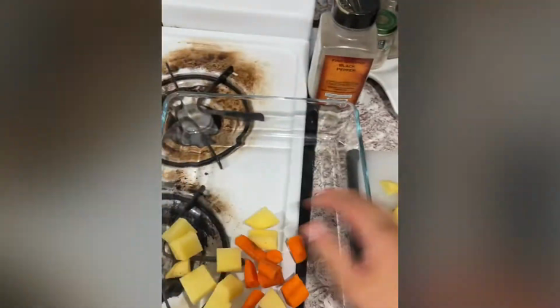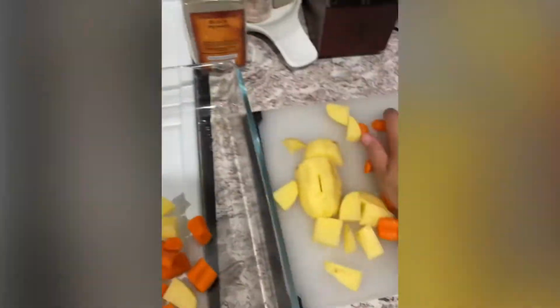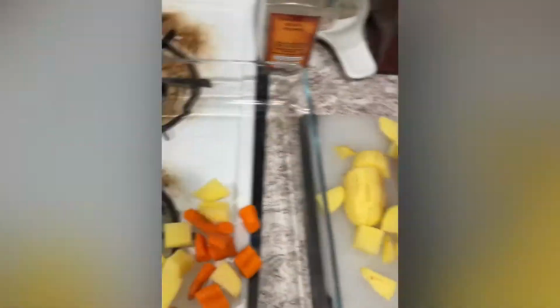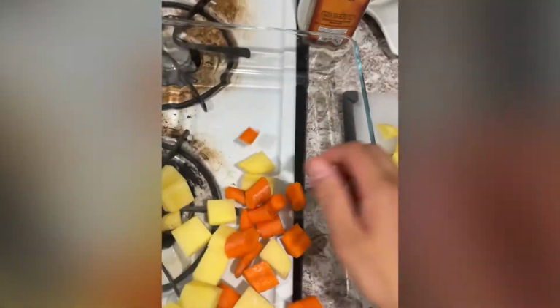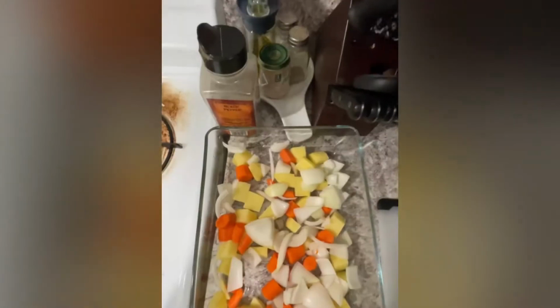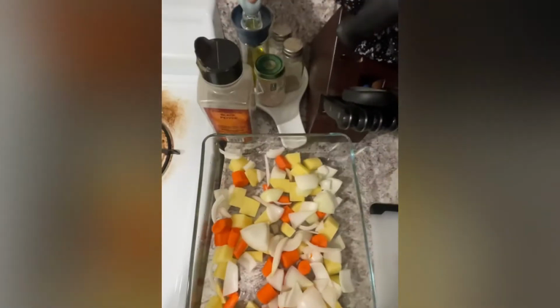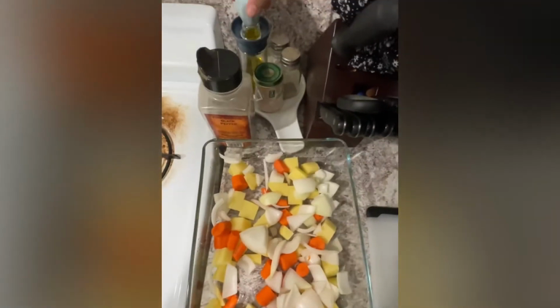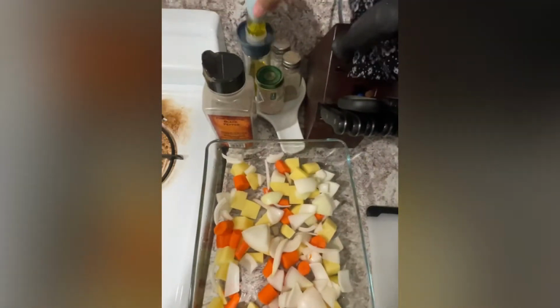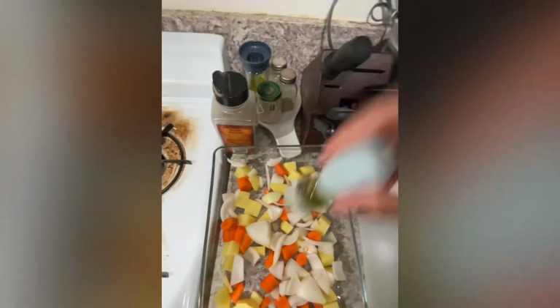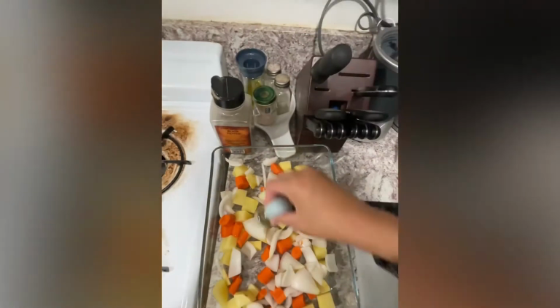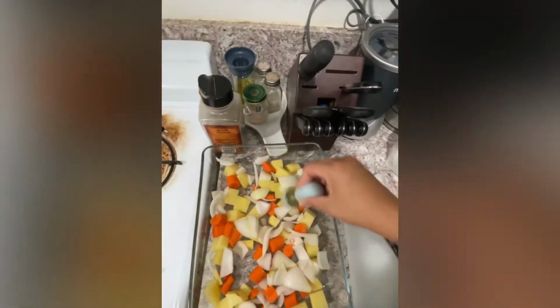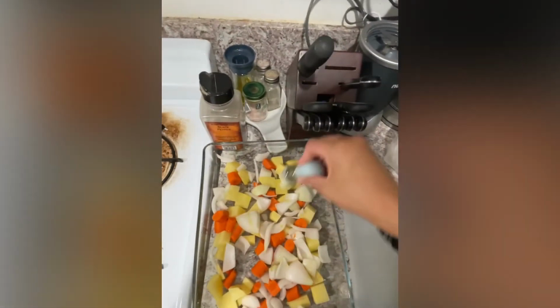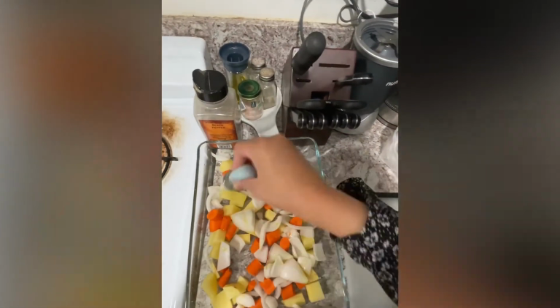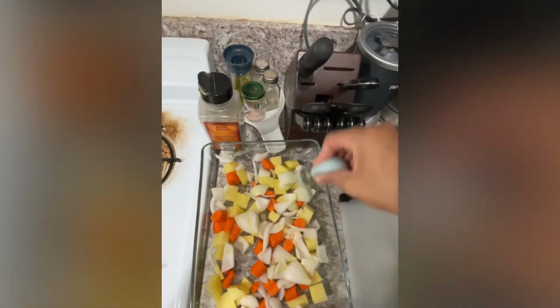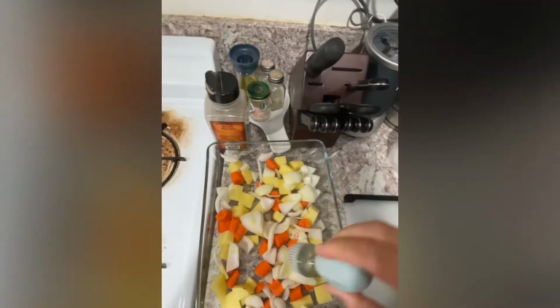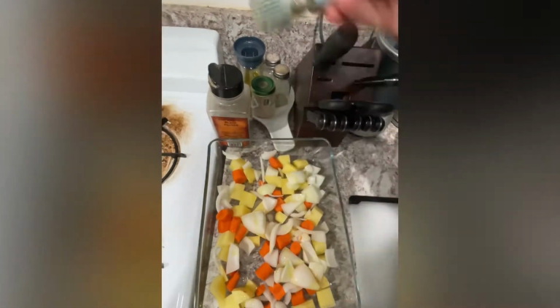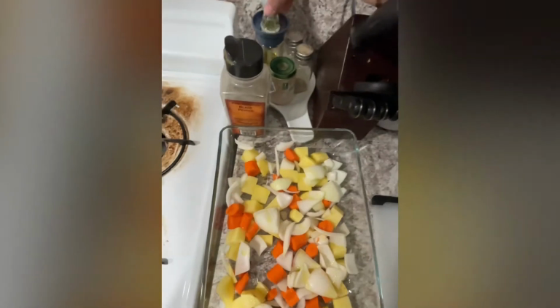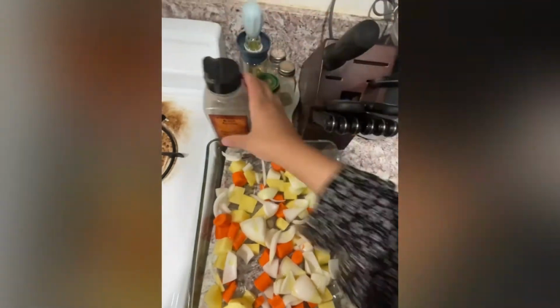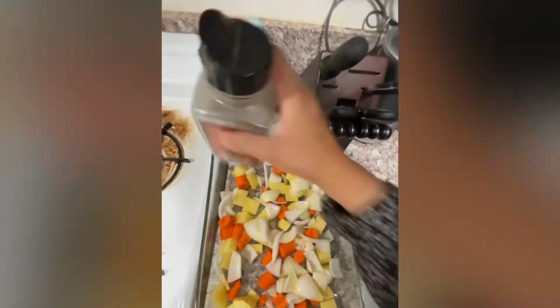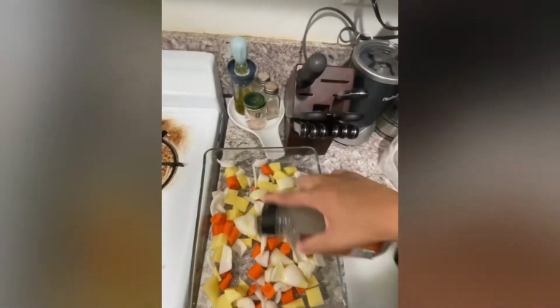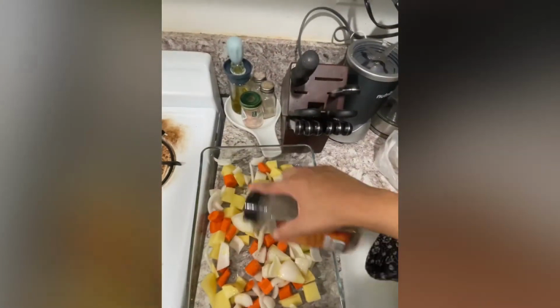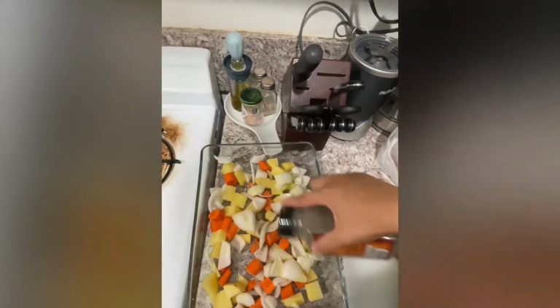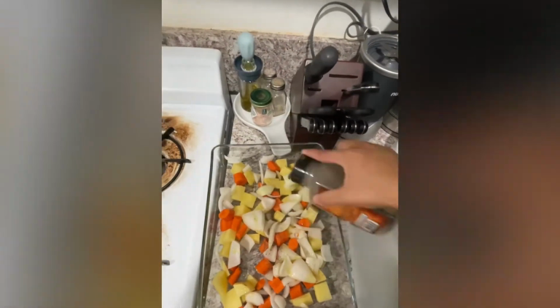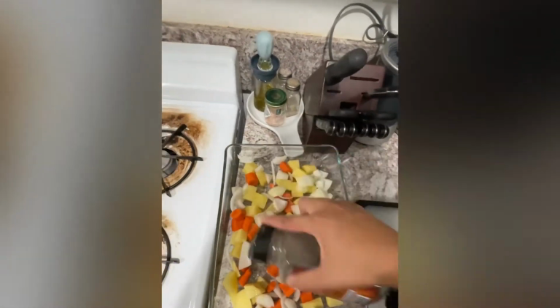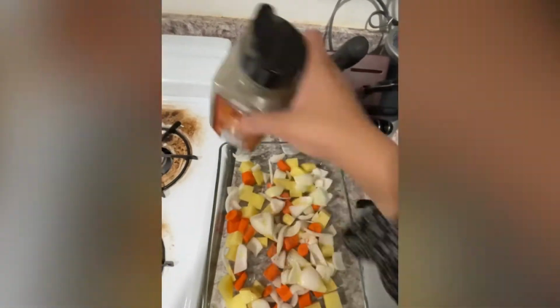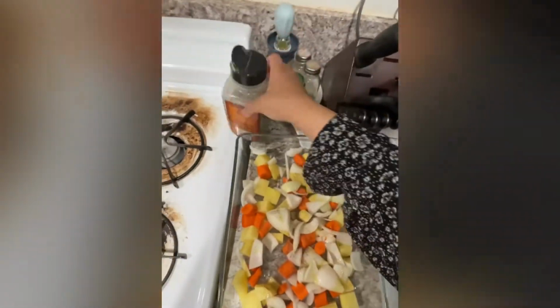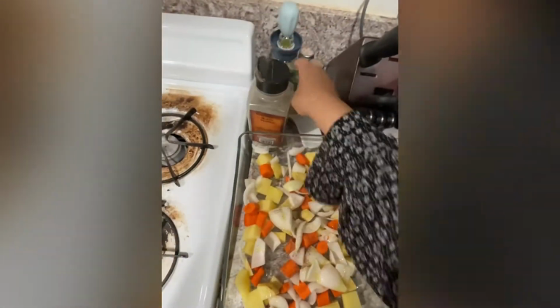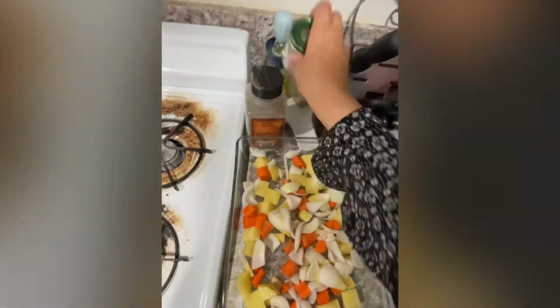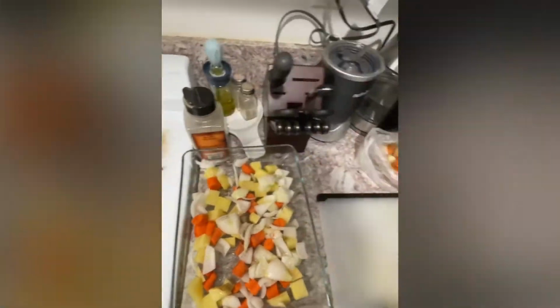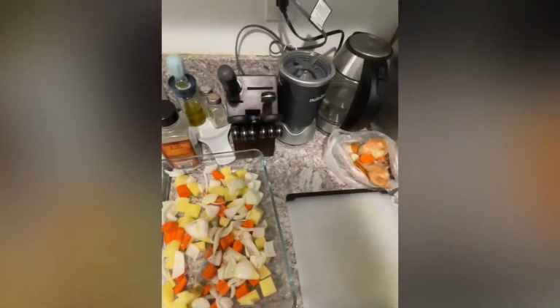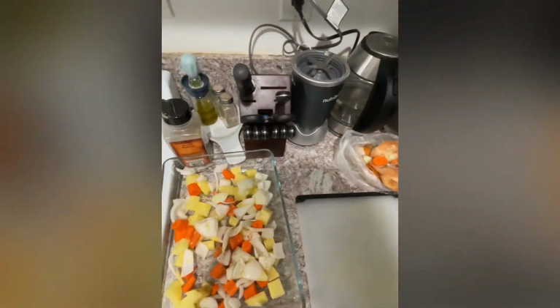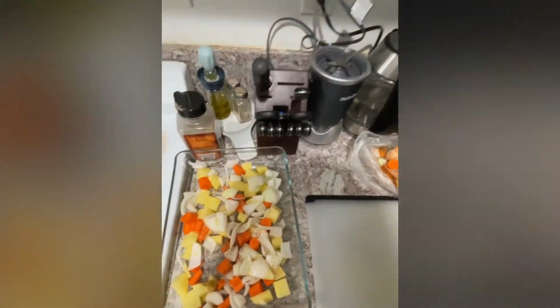Now that everything is cut, make sure to rinse it and put it all in your glass bakeware. Add some olive oil, pepper, and salt to taste.